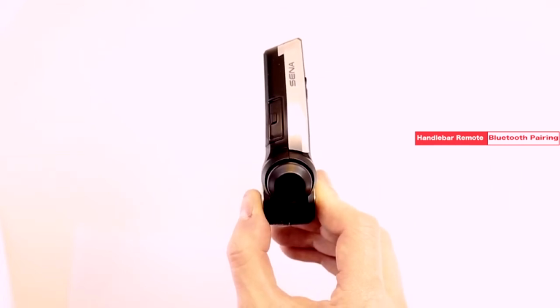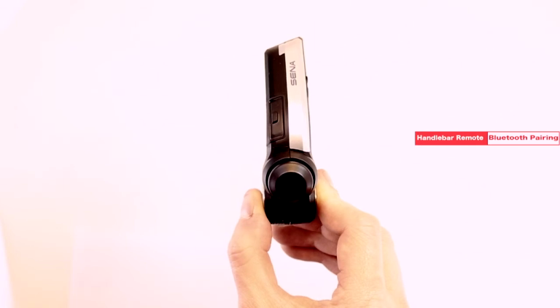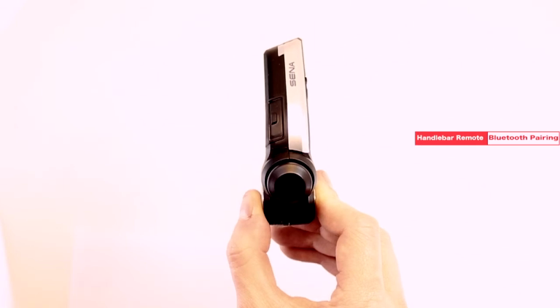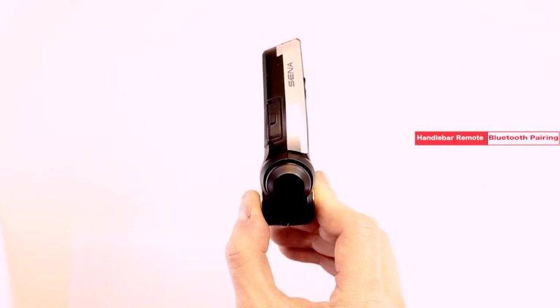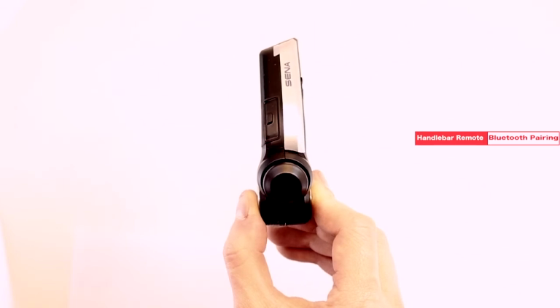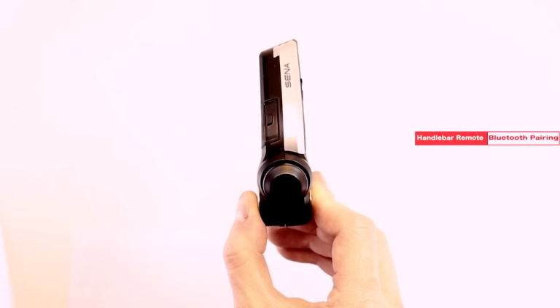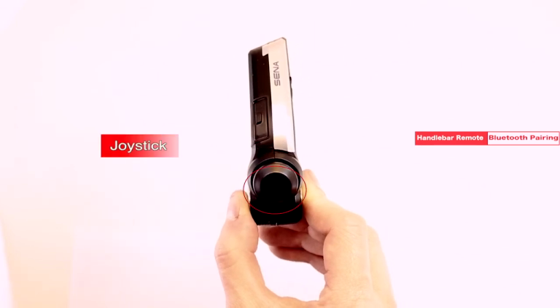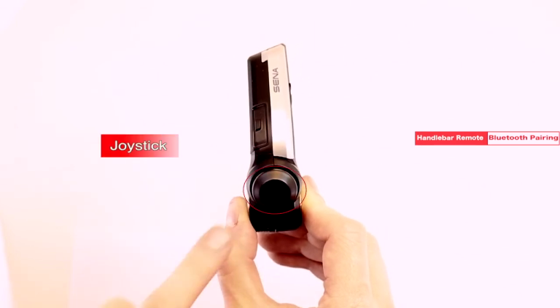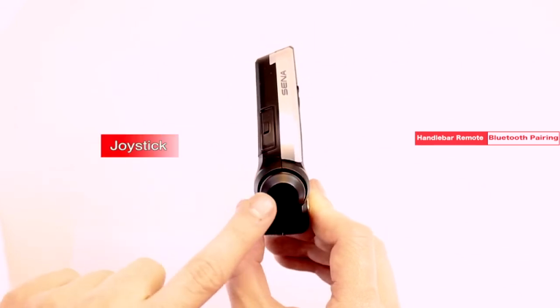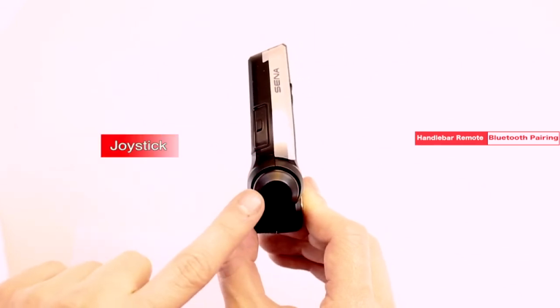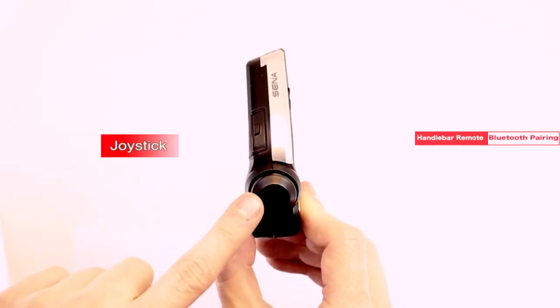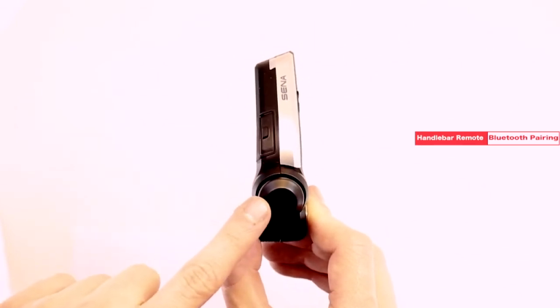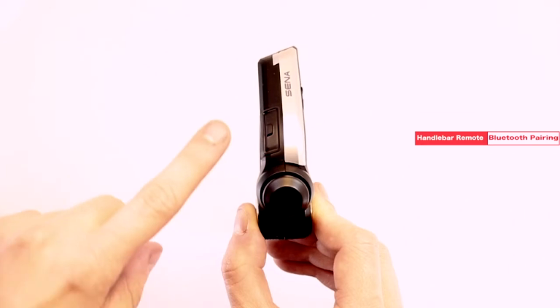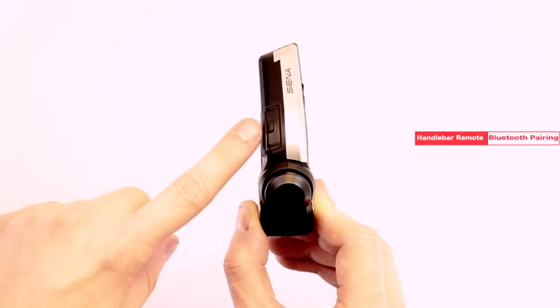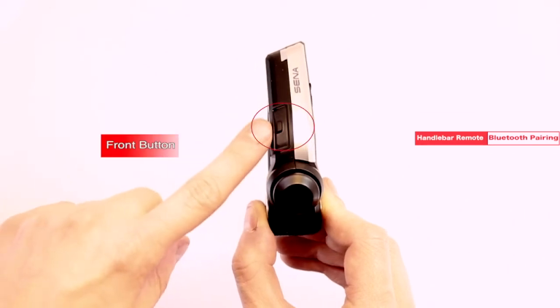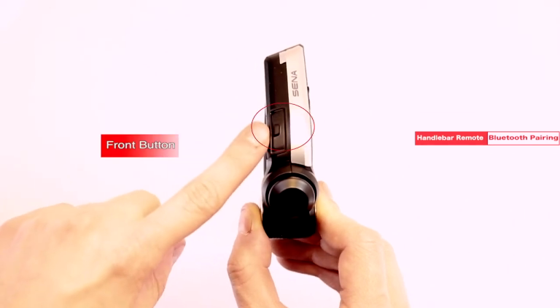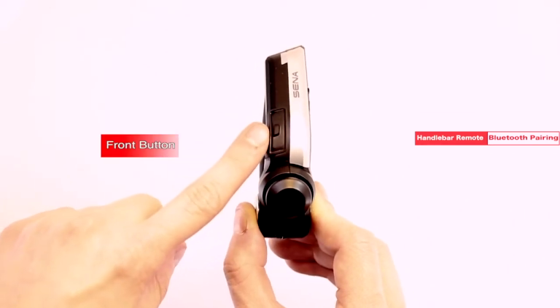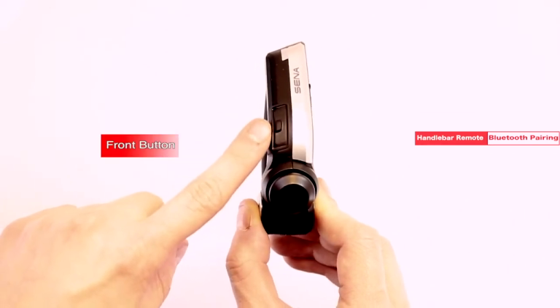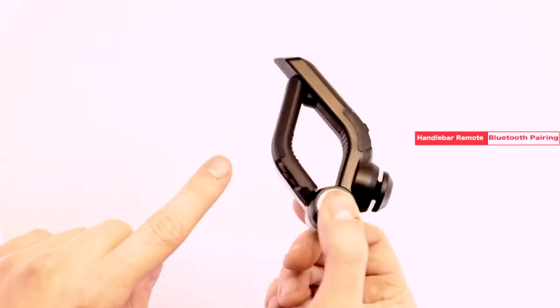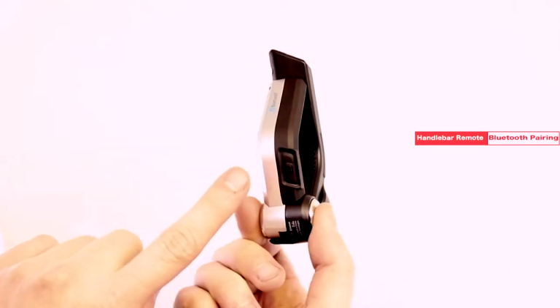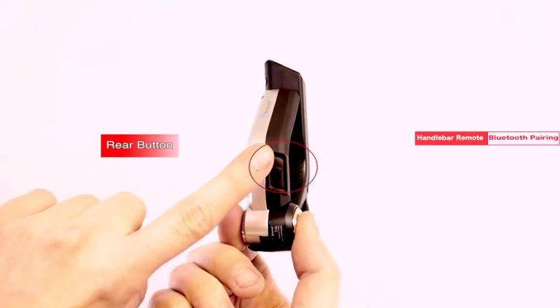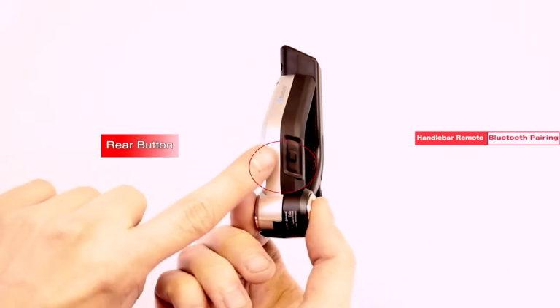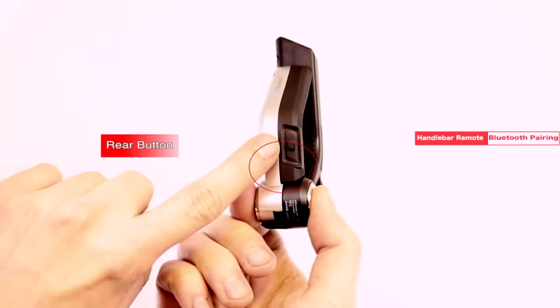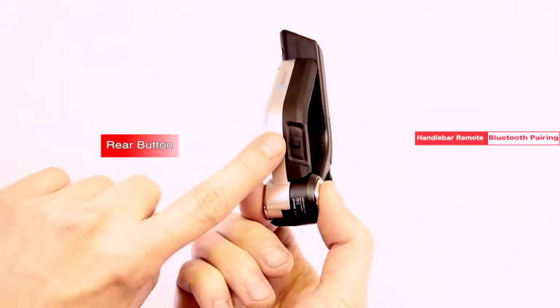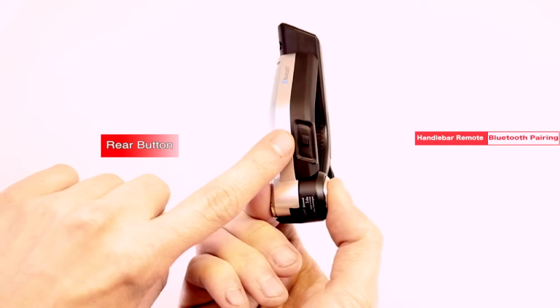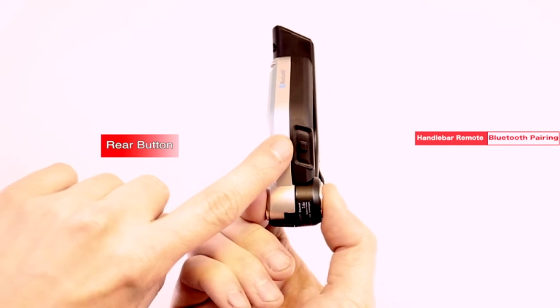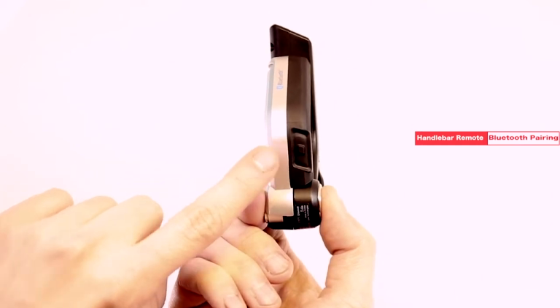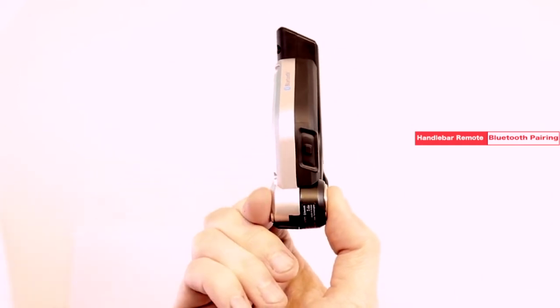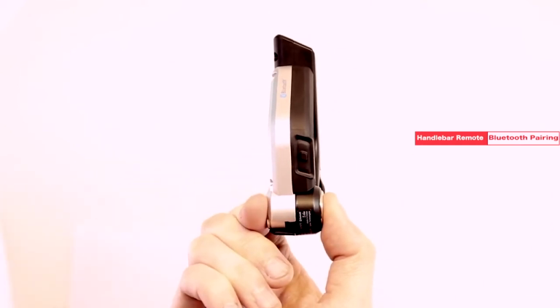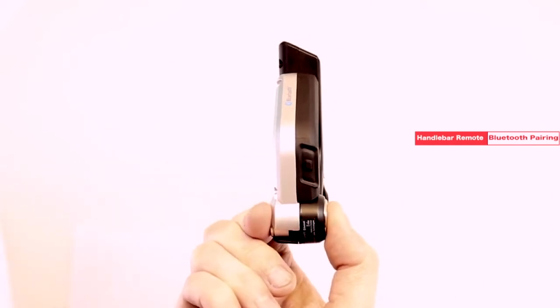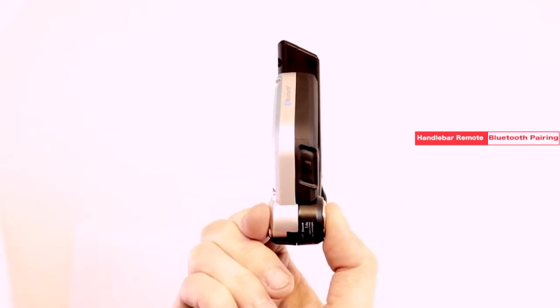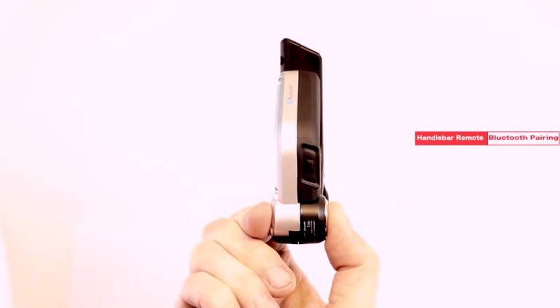Here's a quick walkthrough of the buttons. First, the joystick. Next, the front button. And last, the rear button.